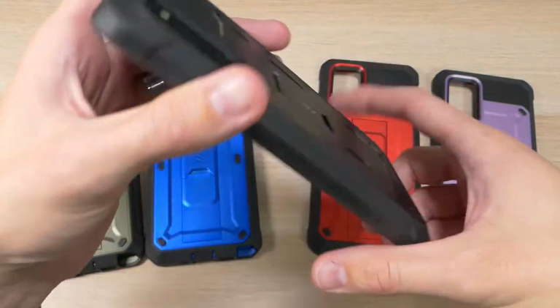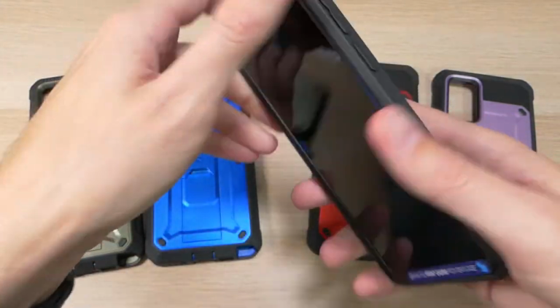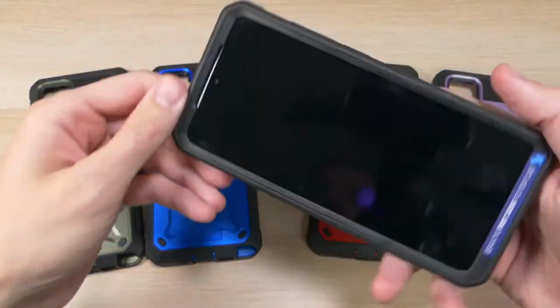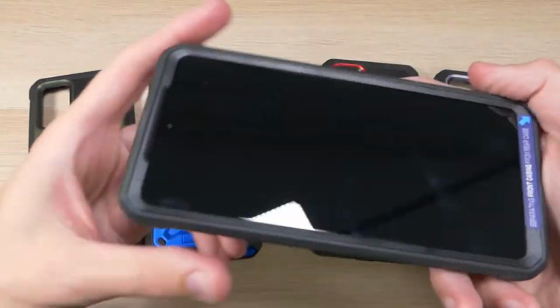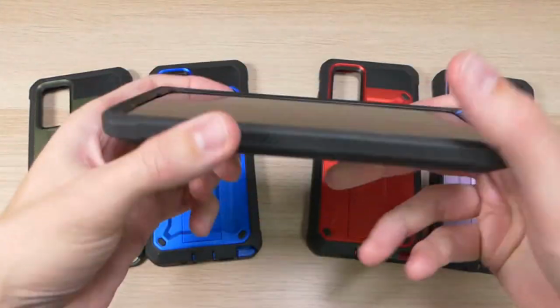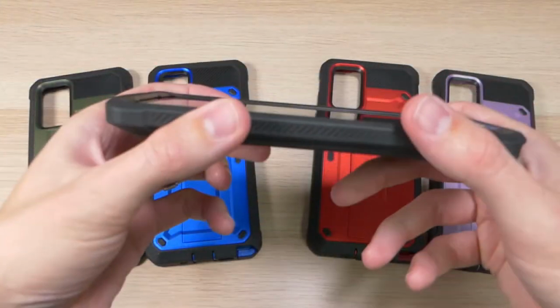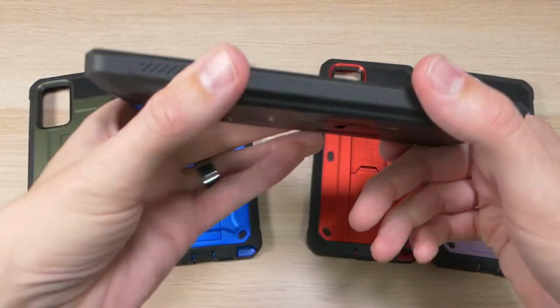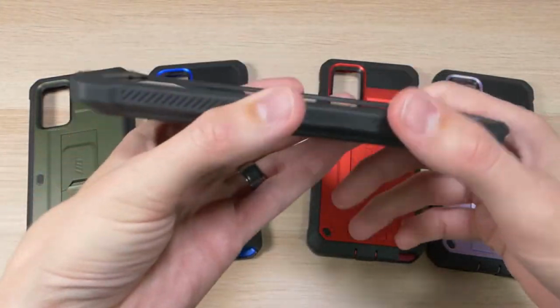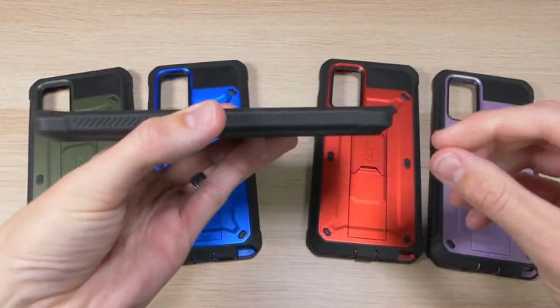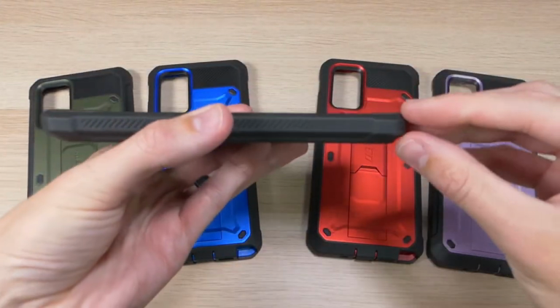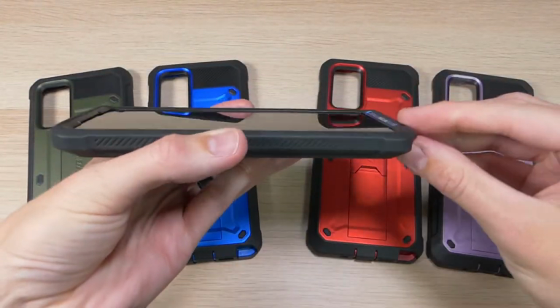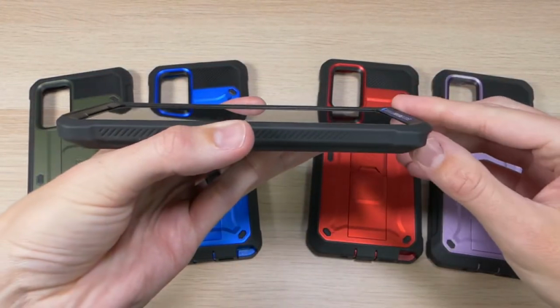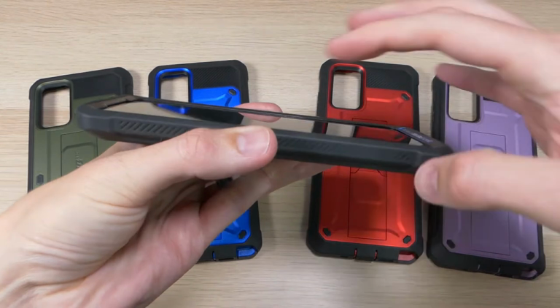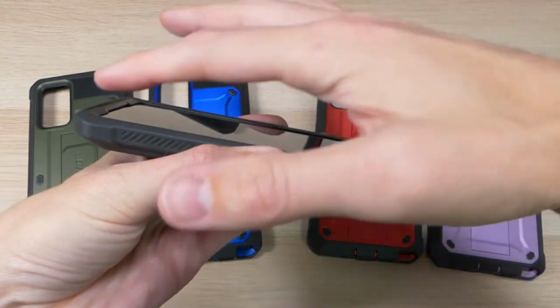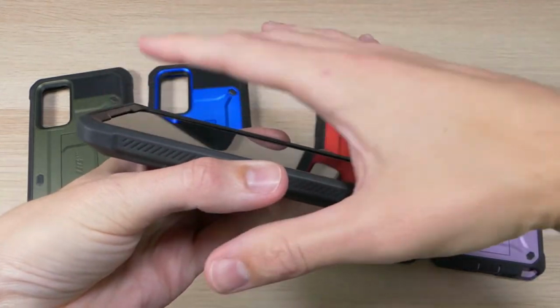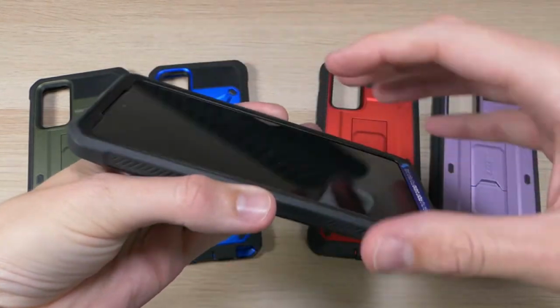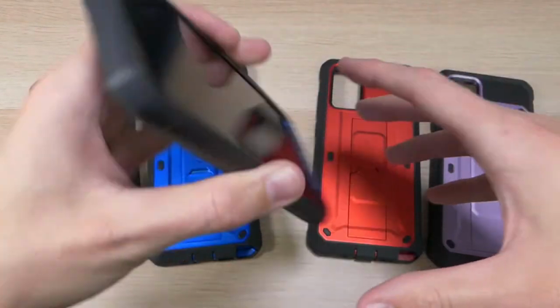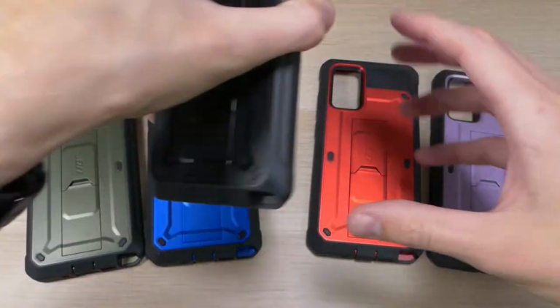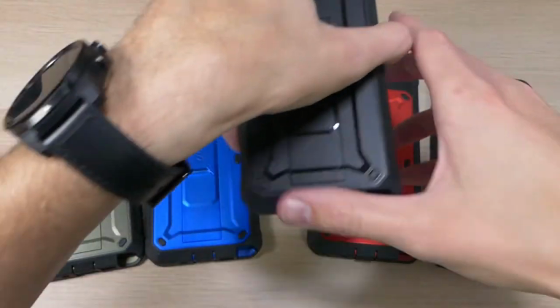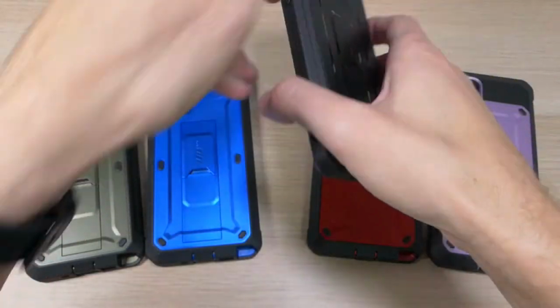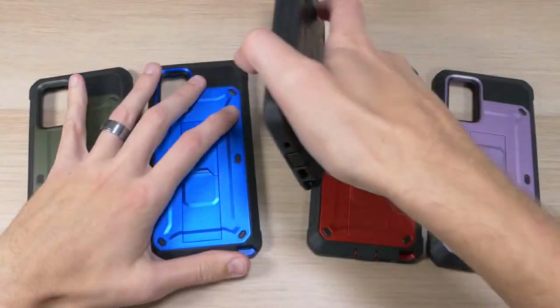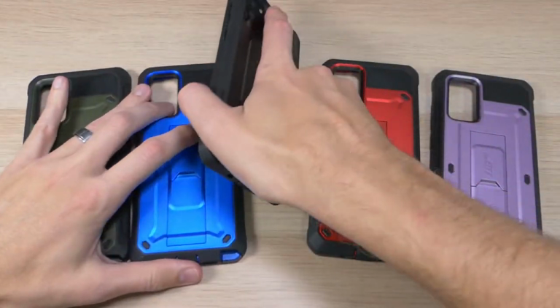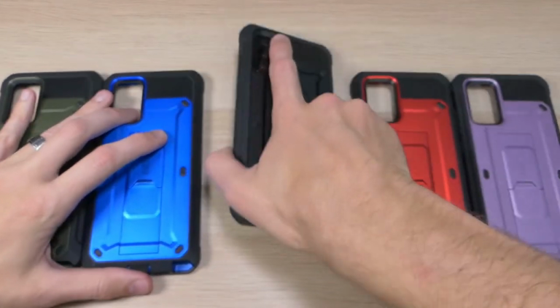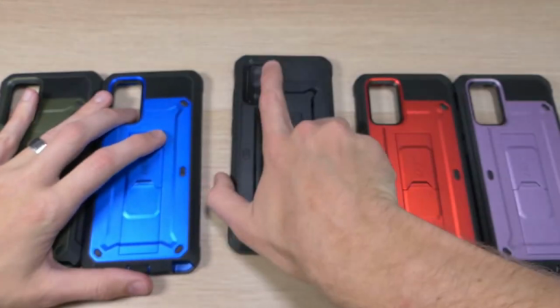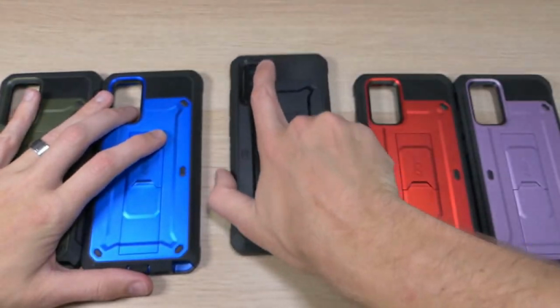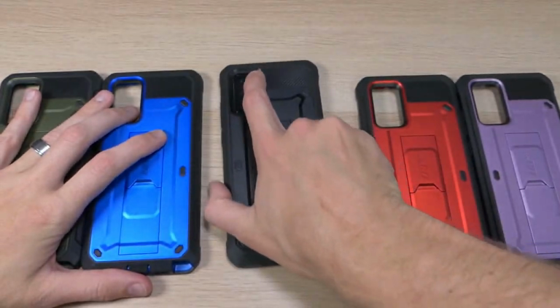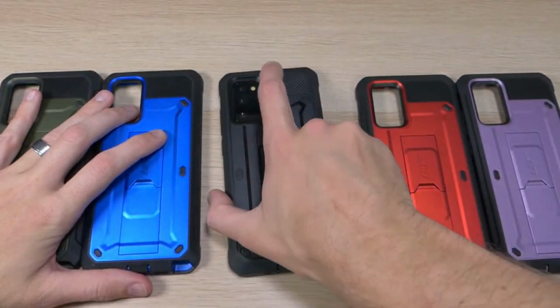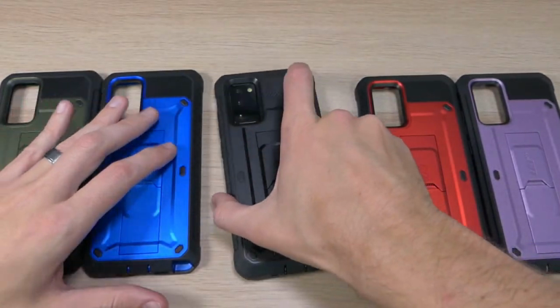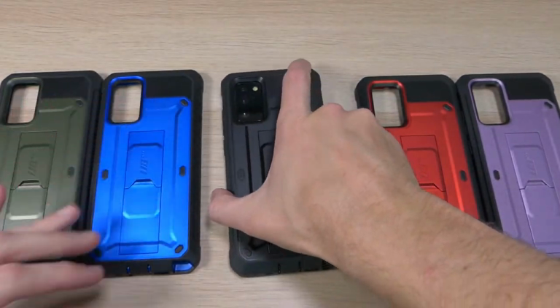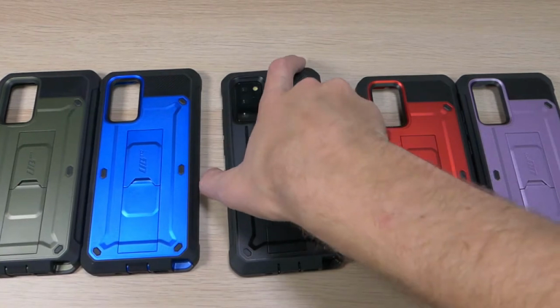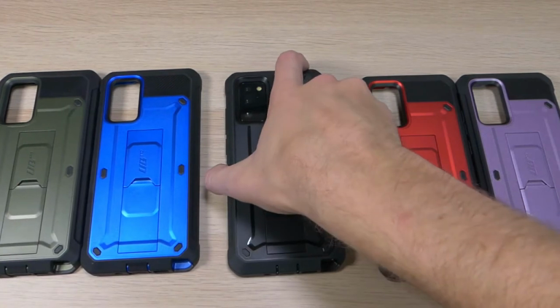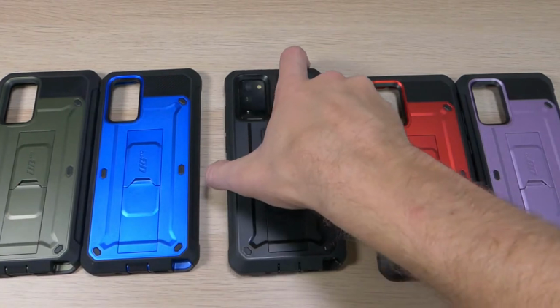There are a couple of standout features about this case. The first thing you'll notice is that there is a raised lip across the top and the bottom of the device. What that does is allow you to set the device face down without having to worry about your screen getting scratched up.